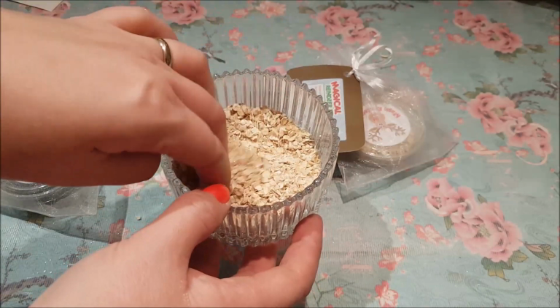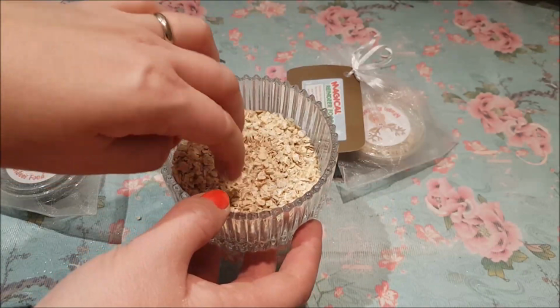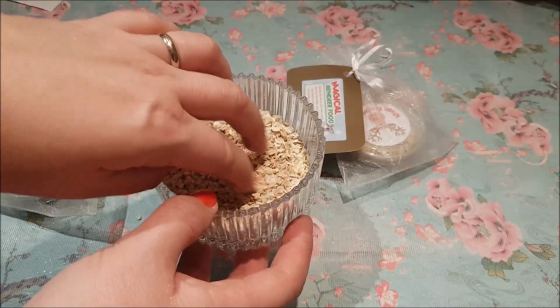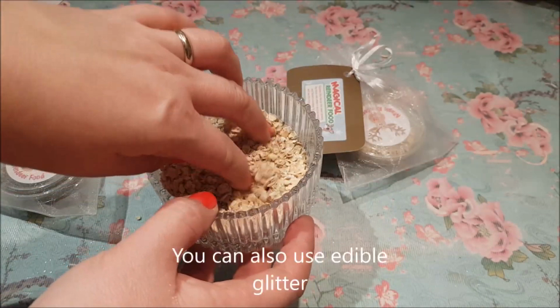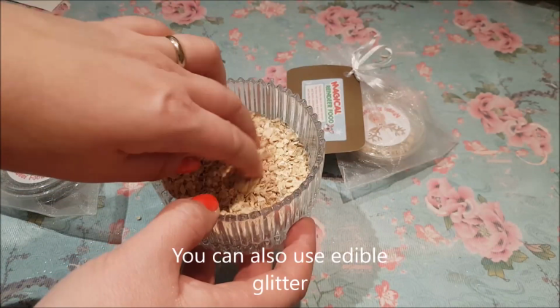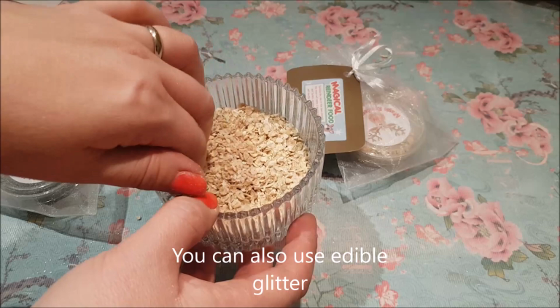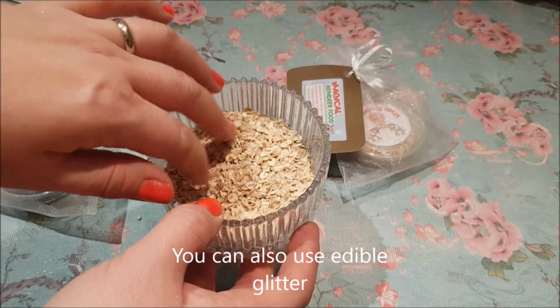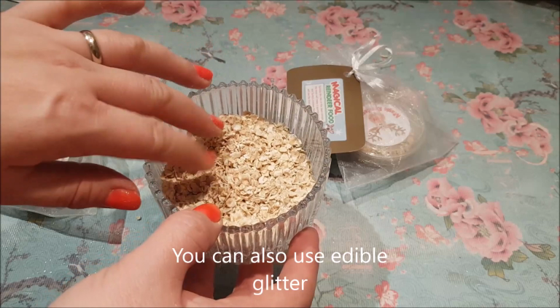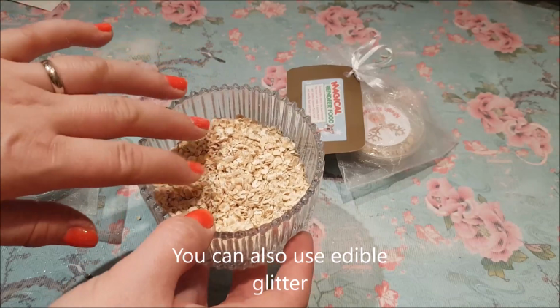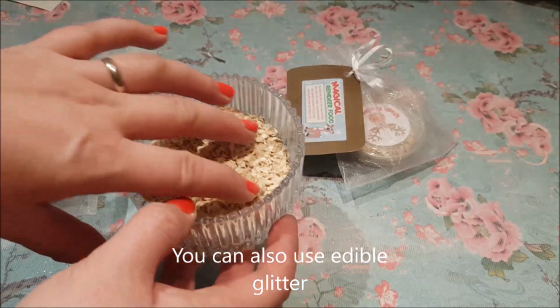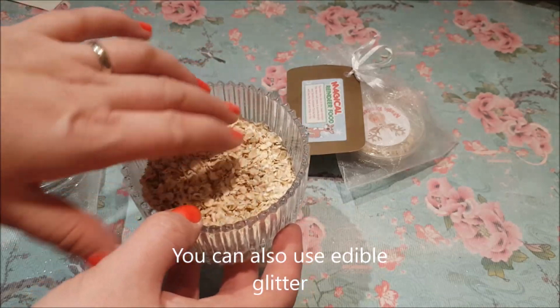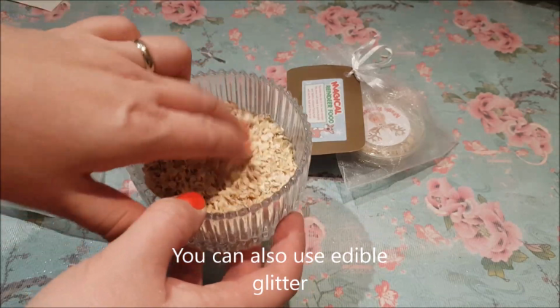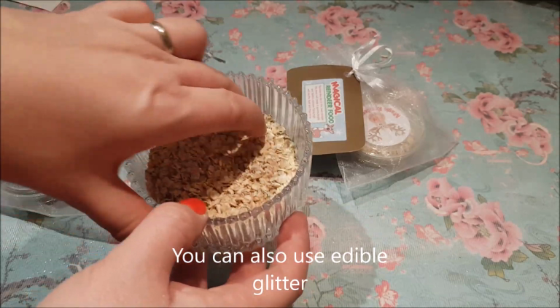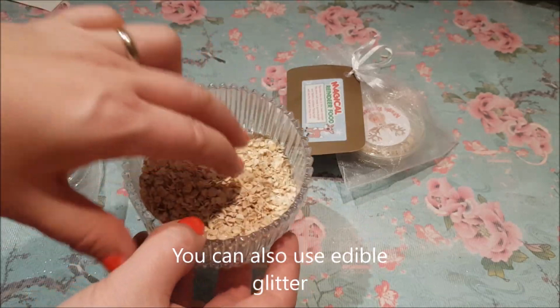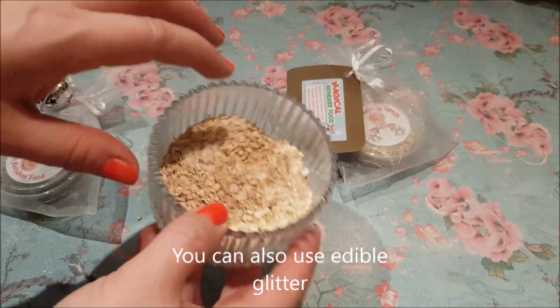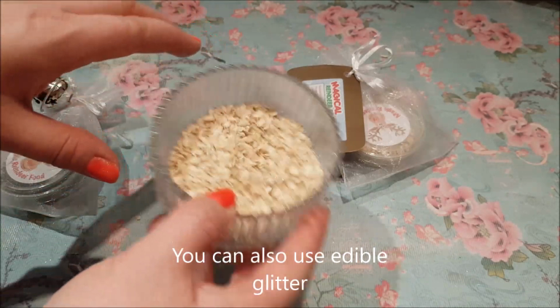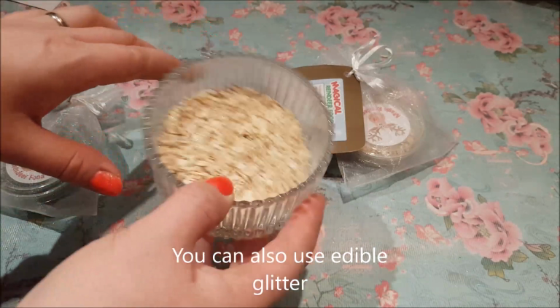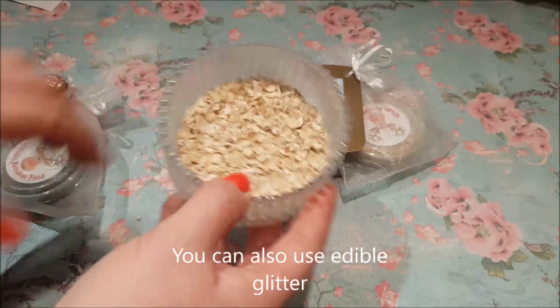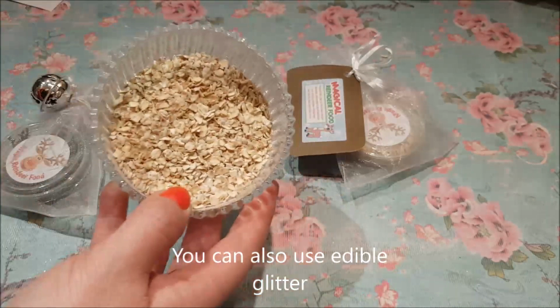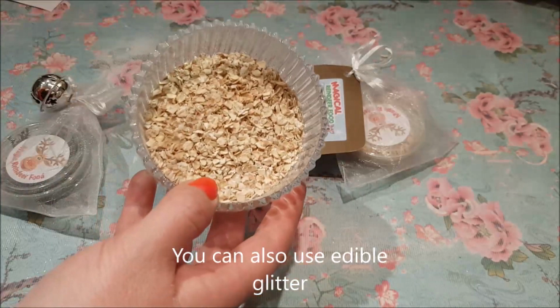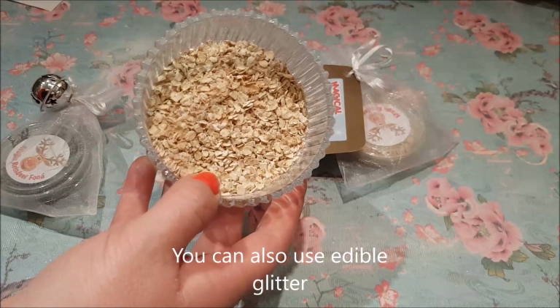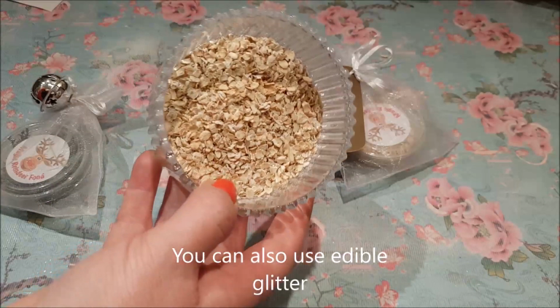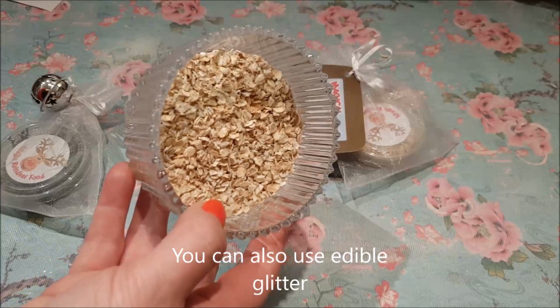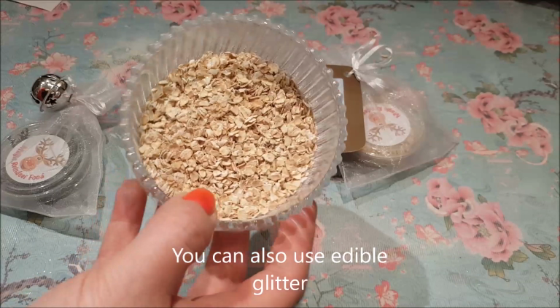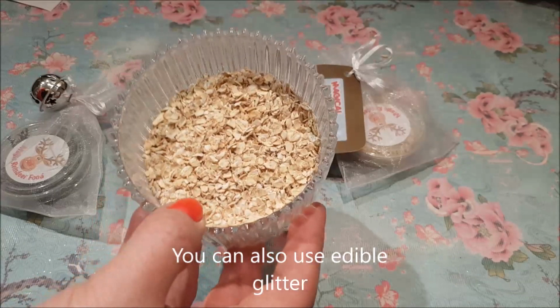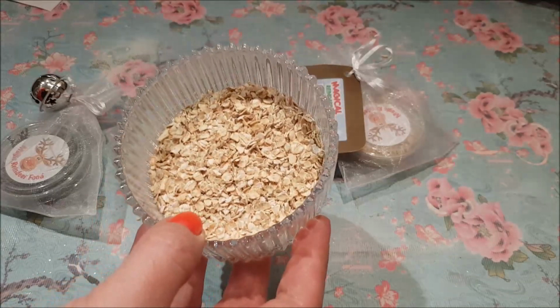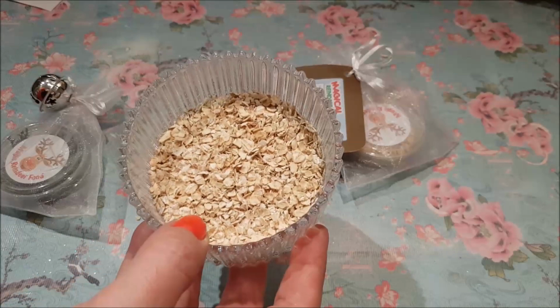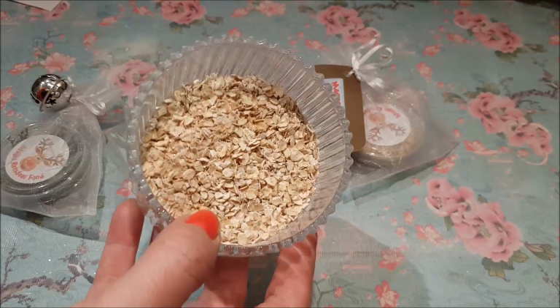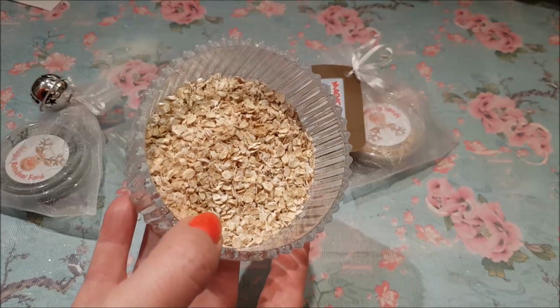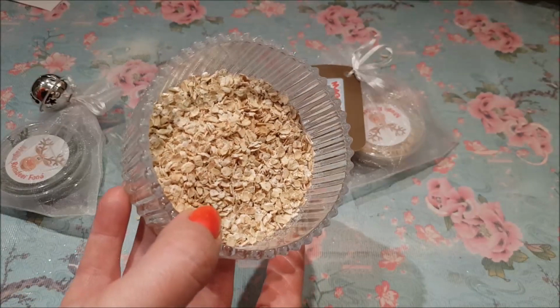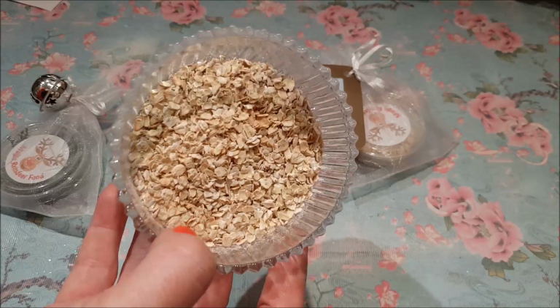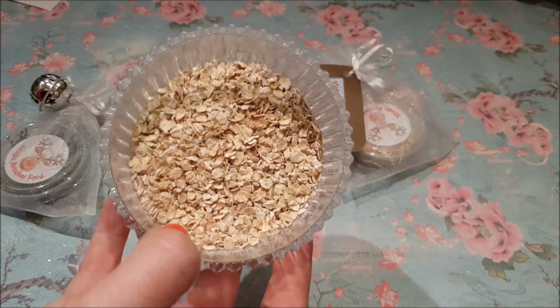The only thing I will say is be careful if you're sprinkling glitter and putting it in the garden — be careful it's not near any animals. Make sure it's just for the reindeers, just for Santa's magical reindeers.